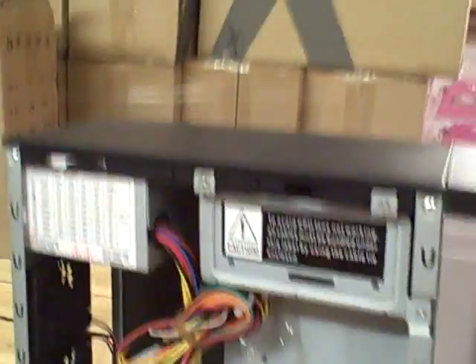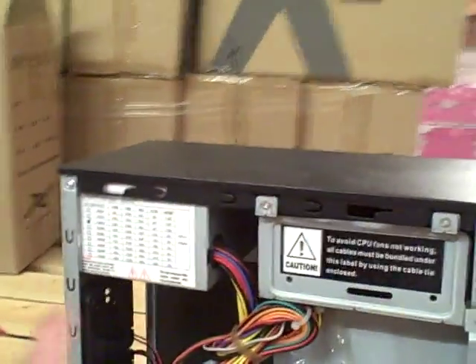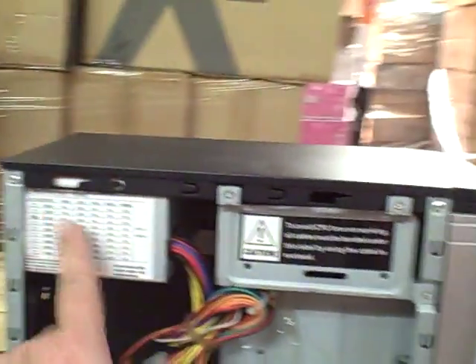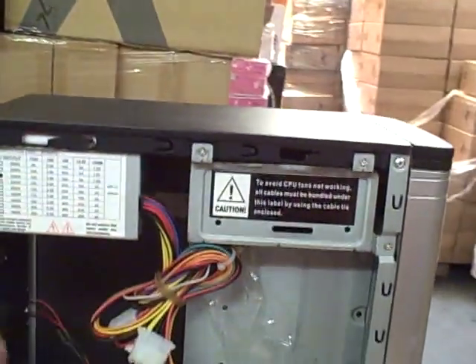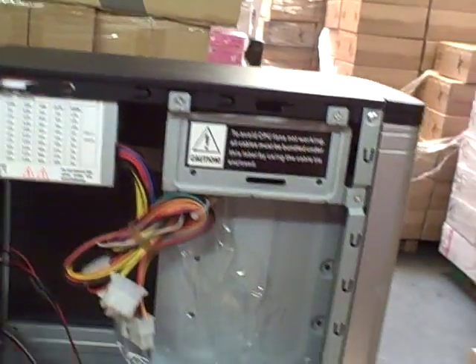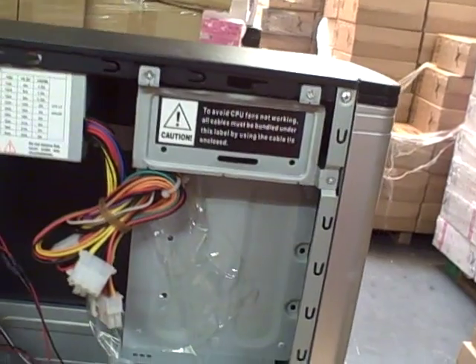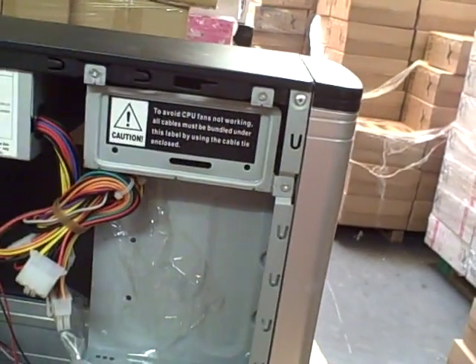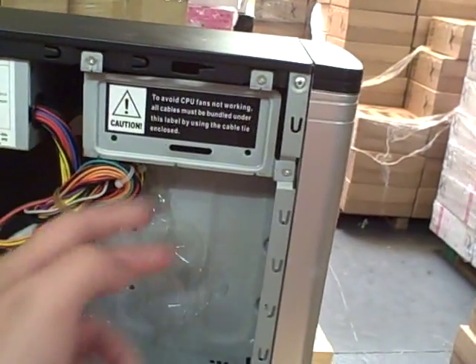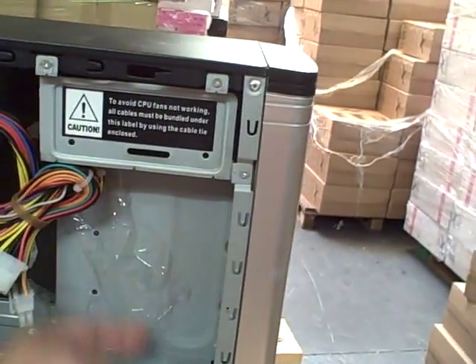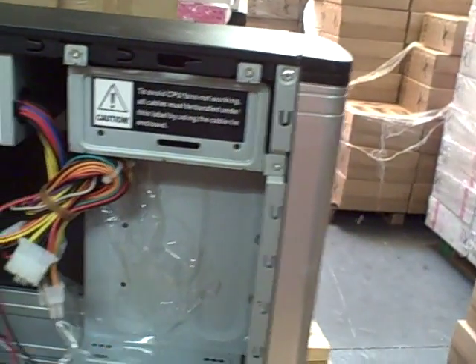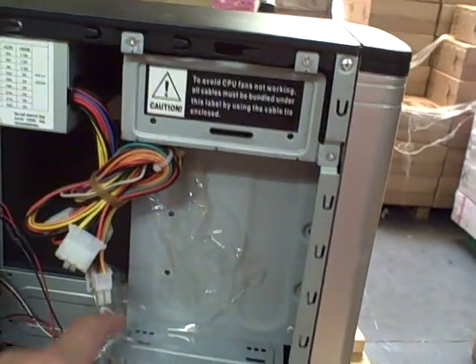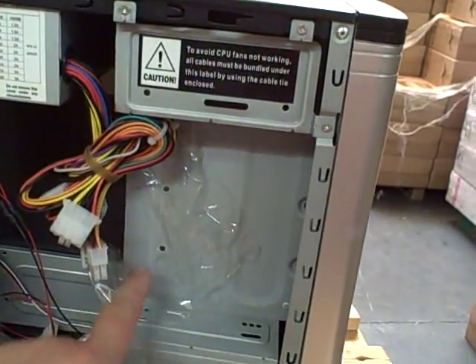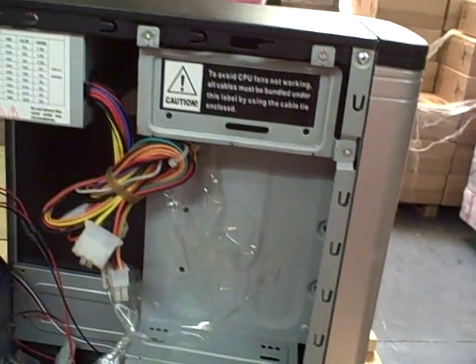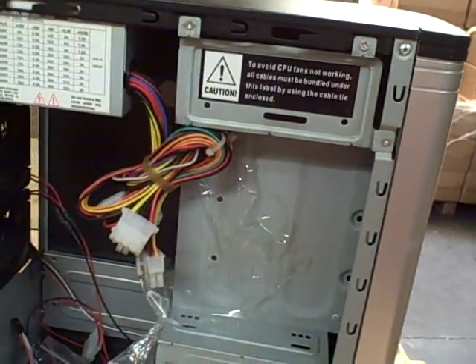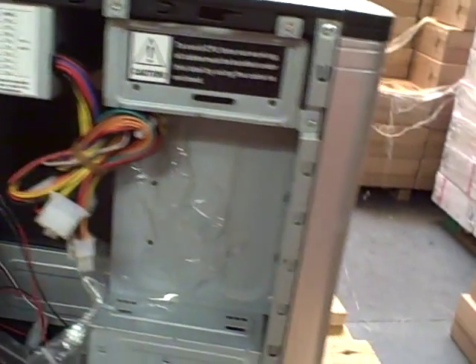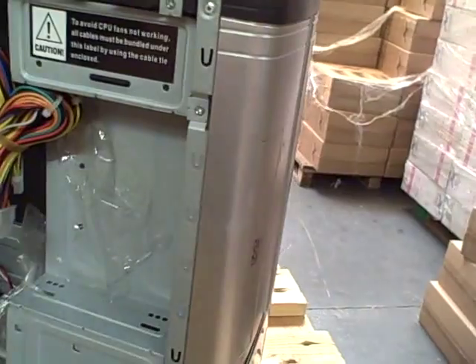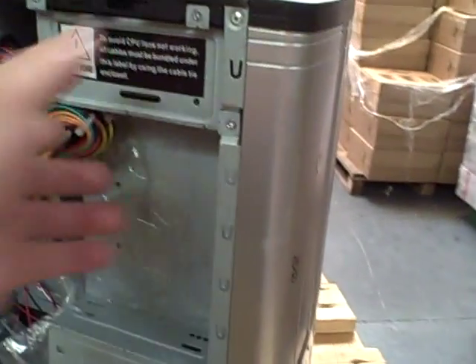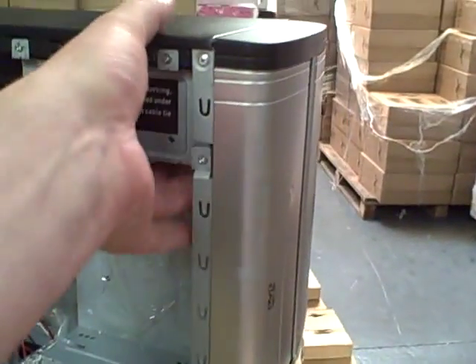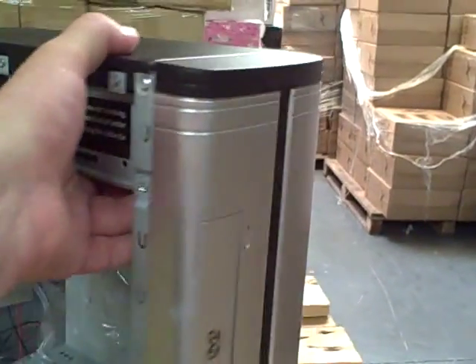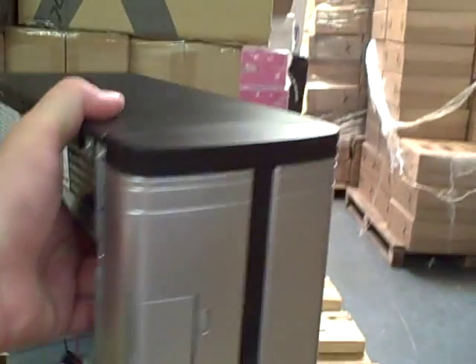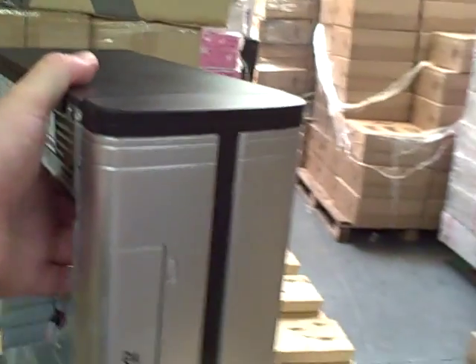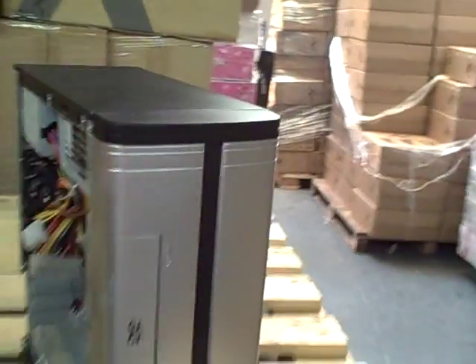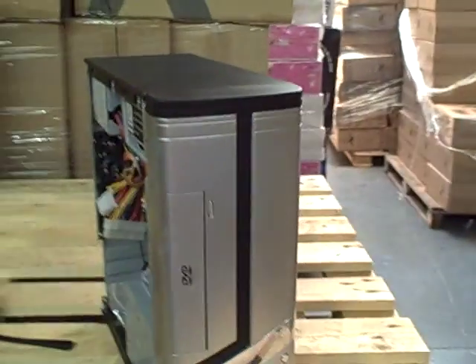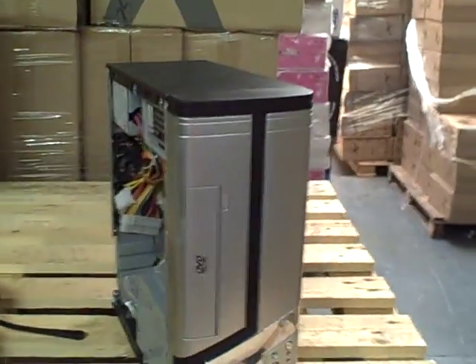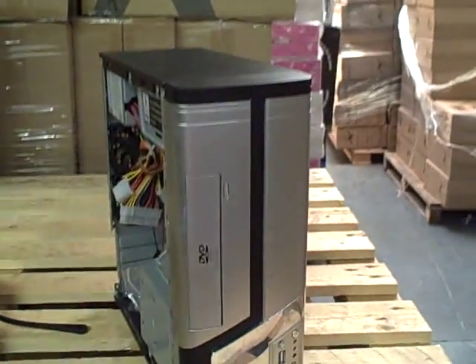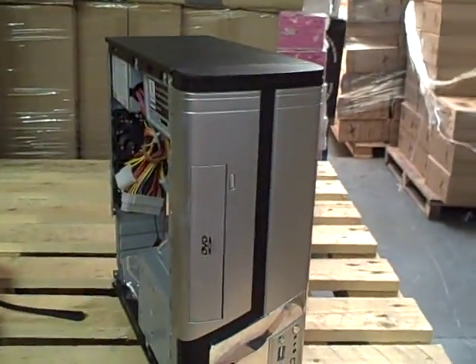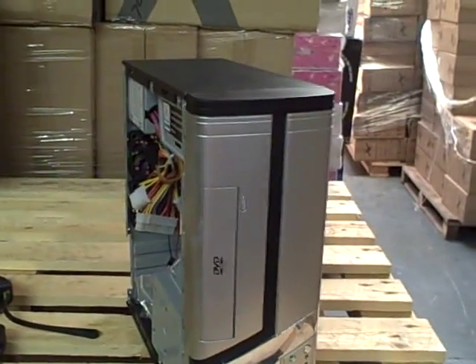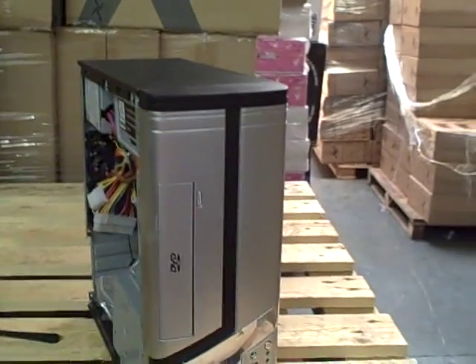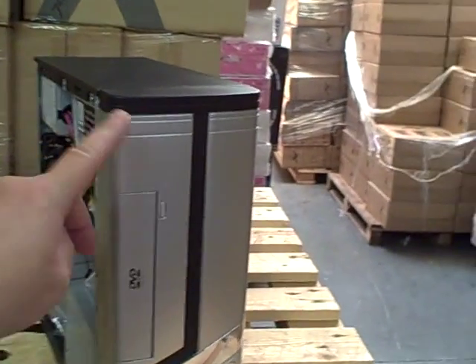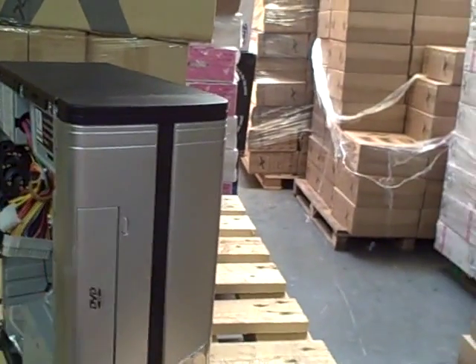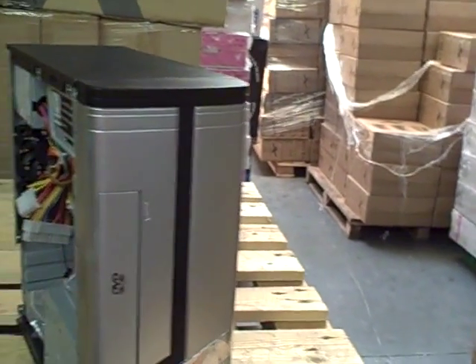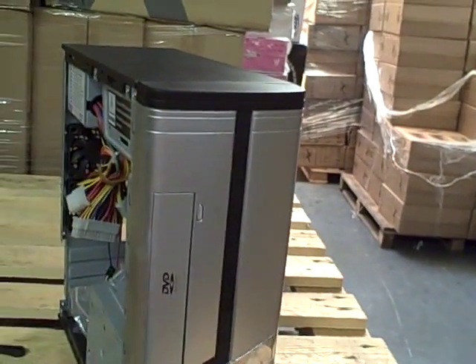We're going to include a power supply. It'll take a standard CD-ROM and one hard drive.